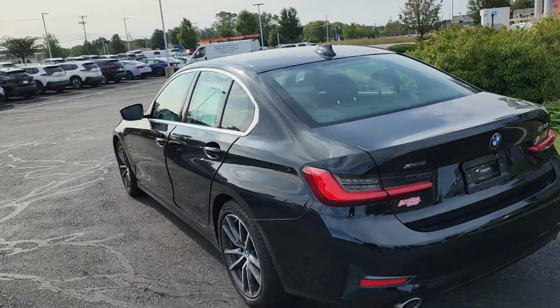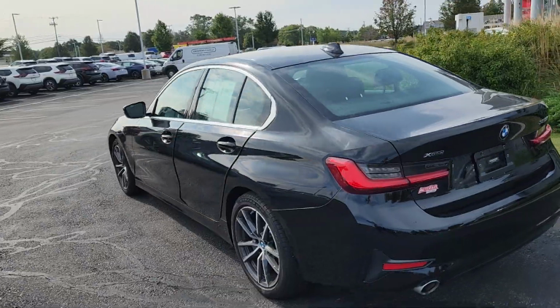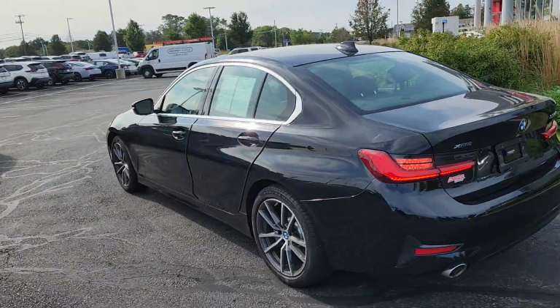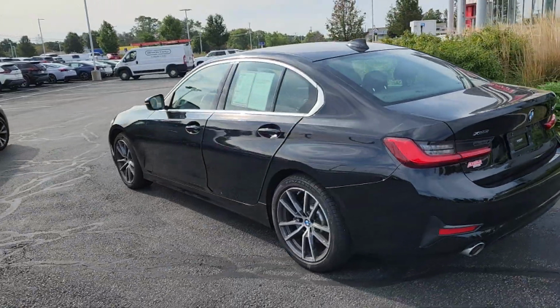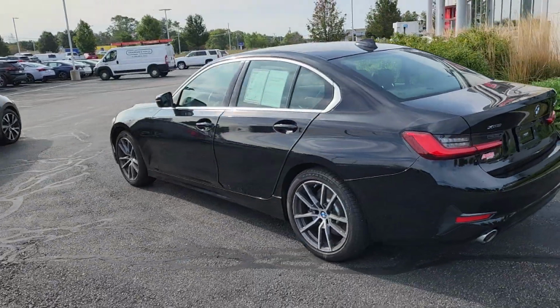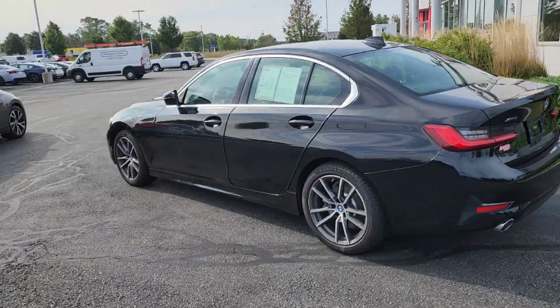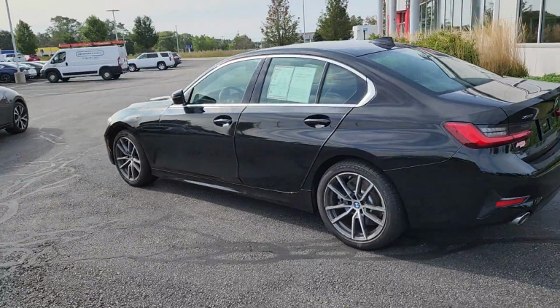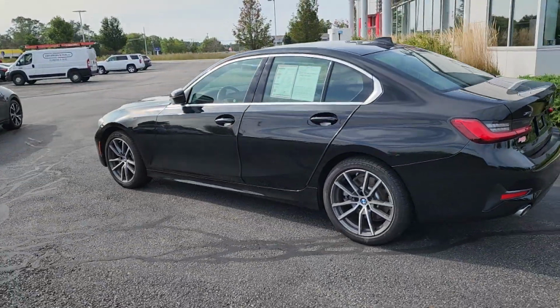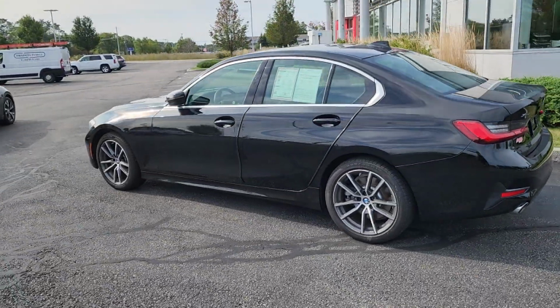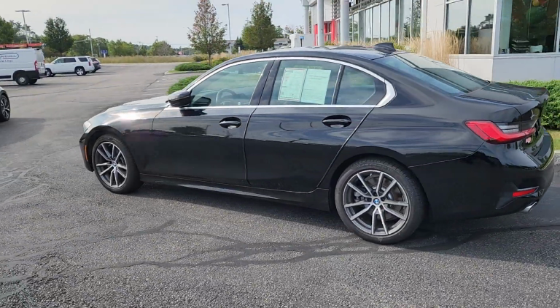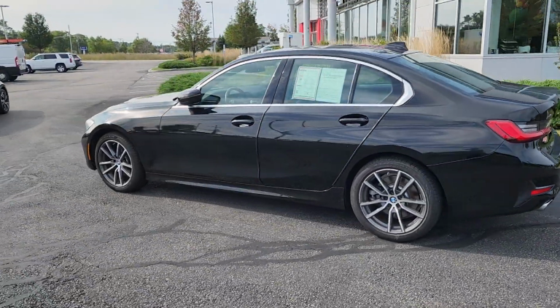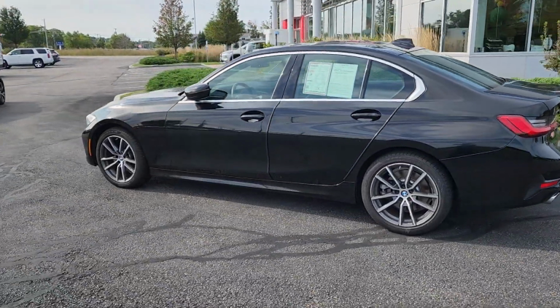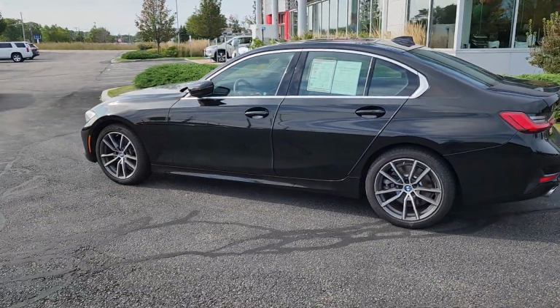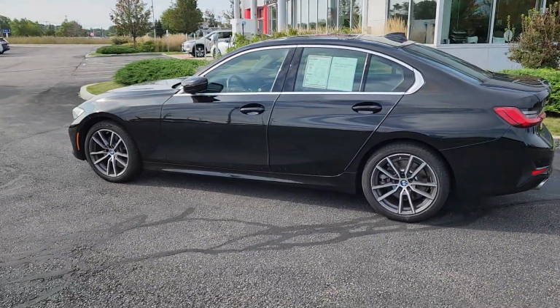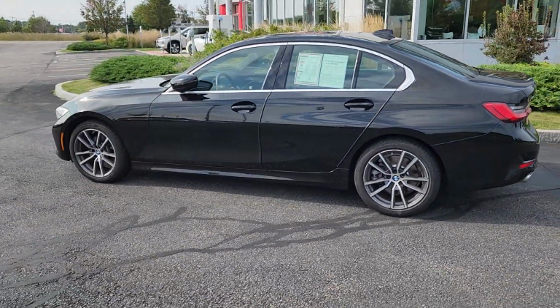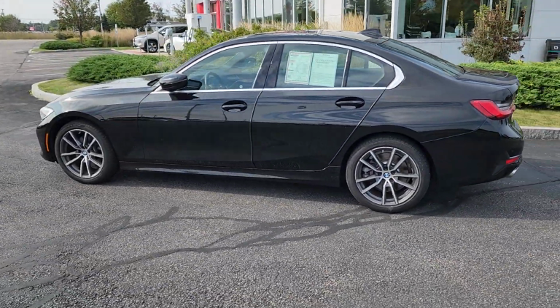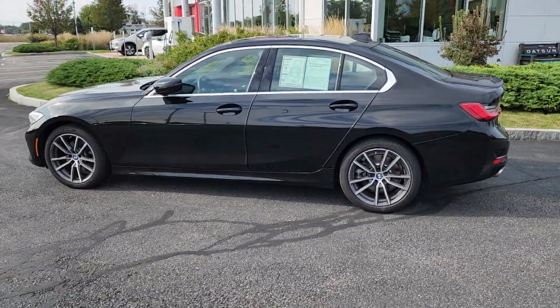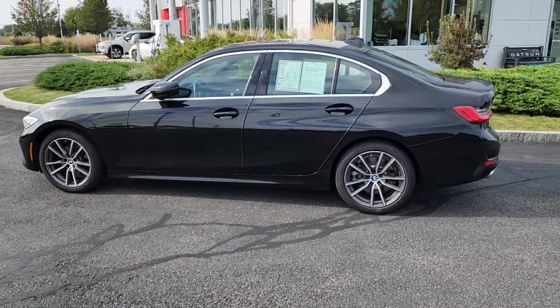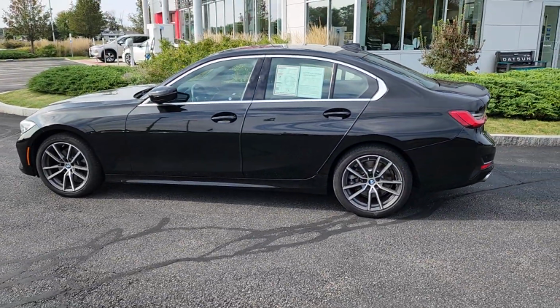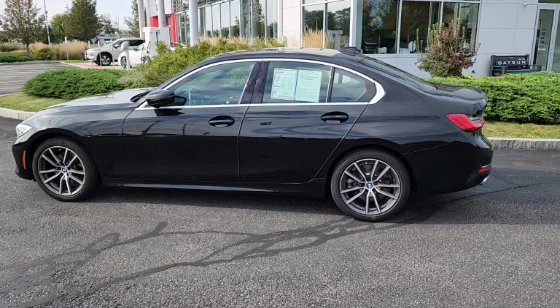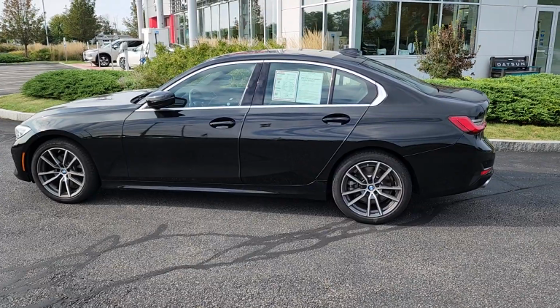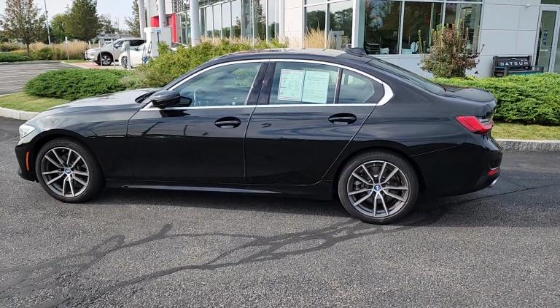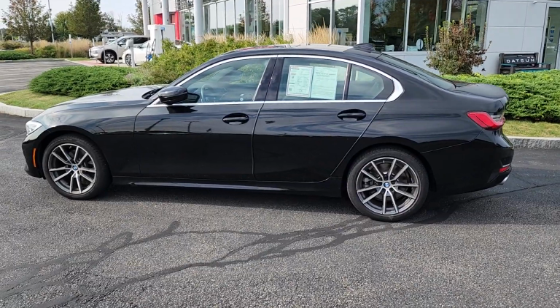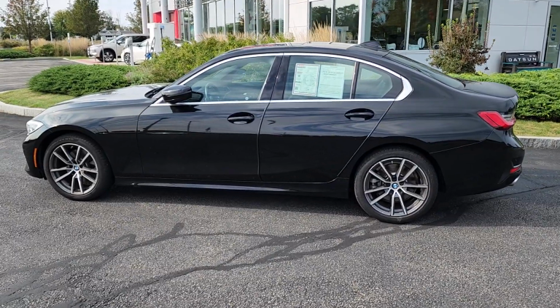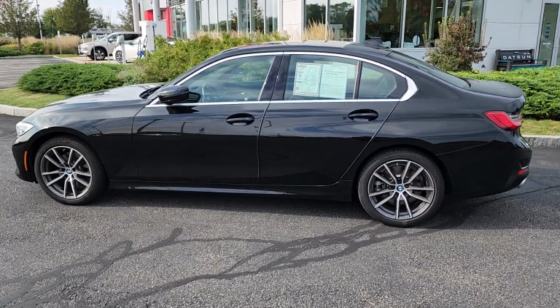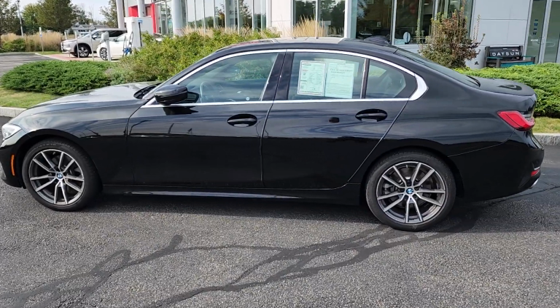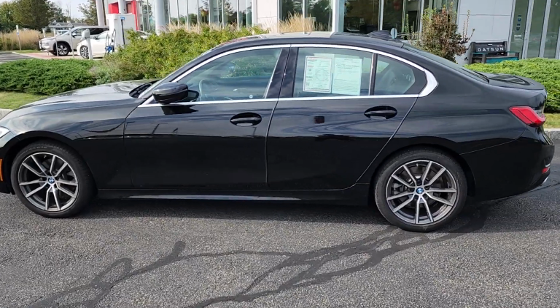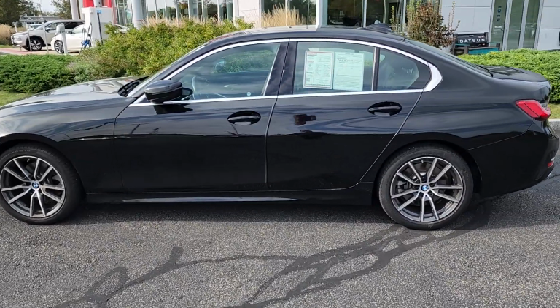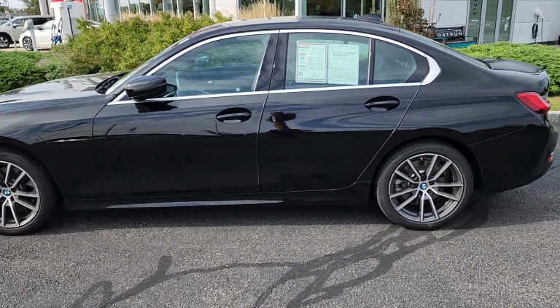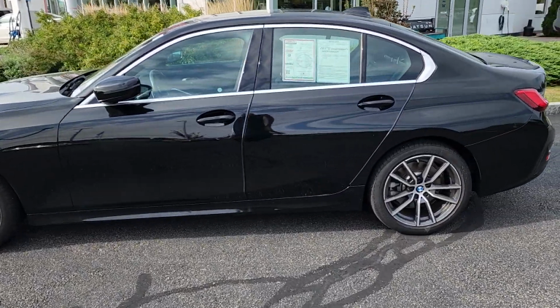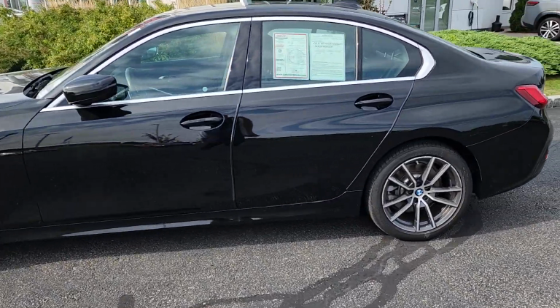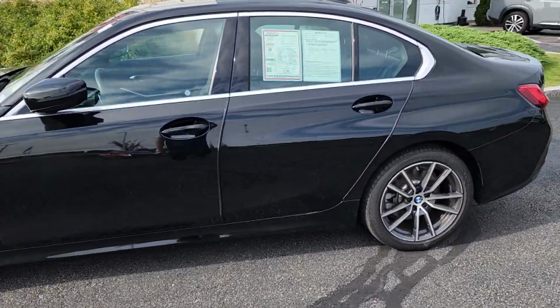Head right back around, give you a nice profile shot. This one does have an AutoFair certified warranty — that's three years, 125,000 miles on your powertrain.